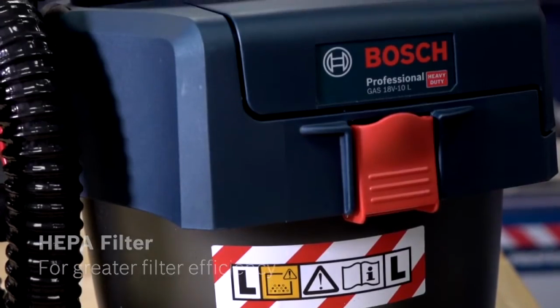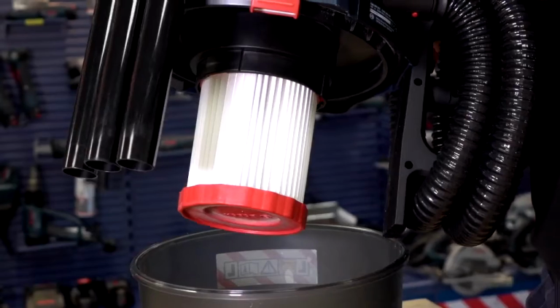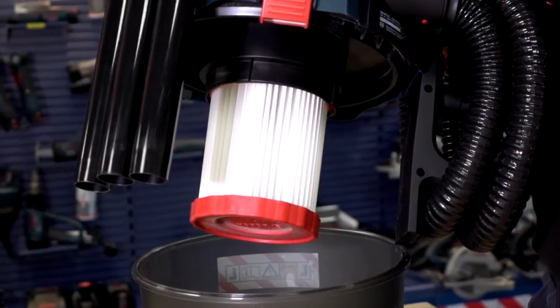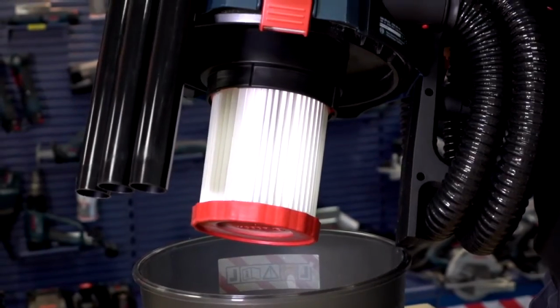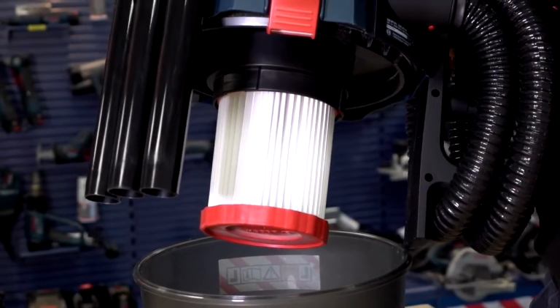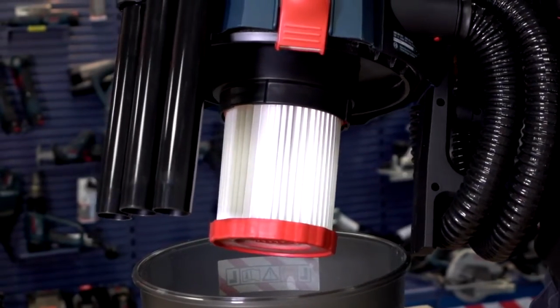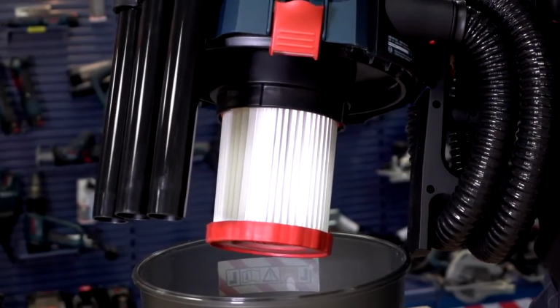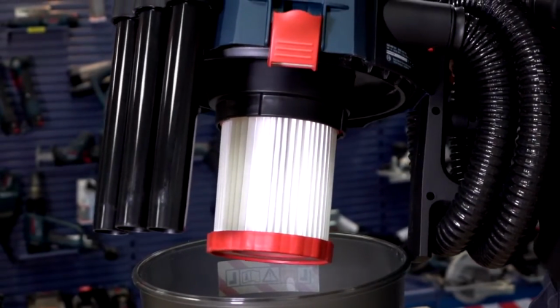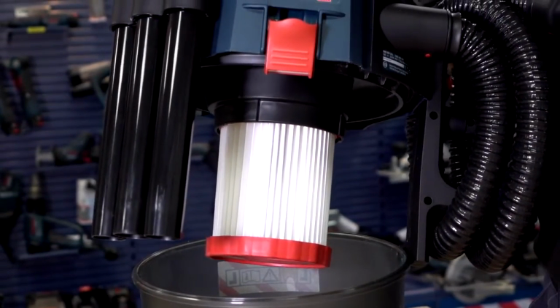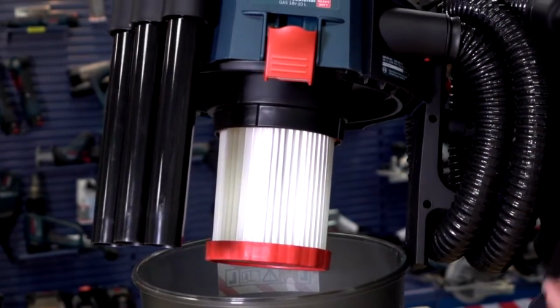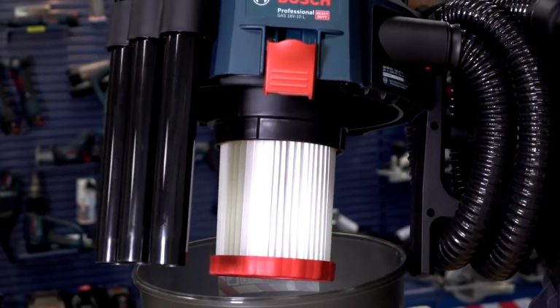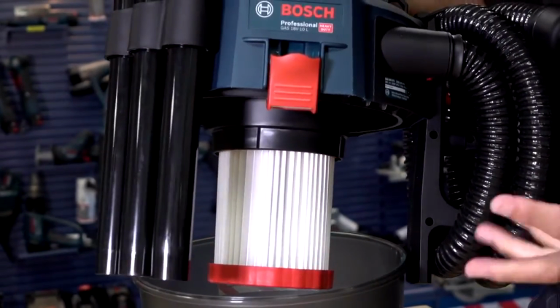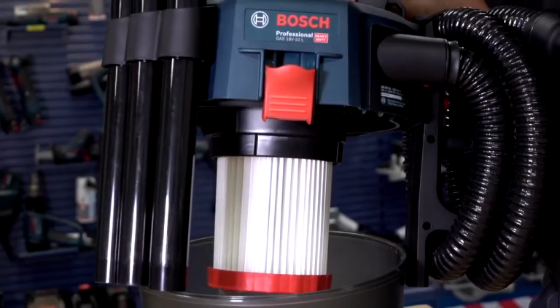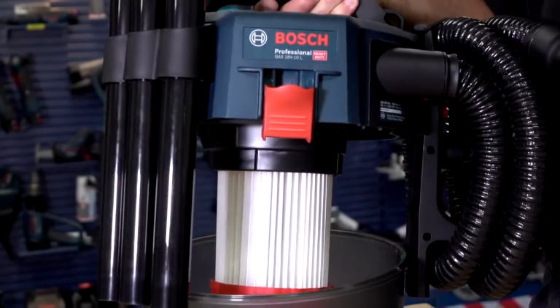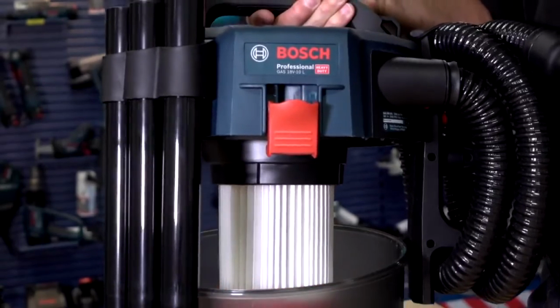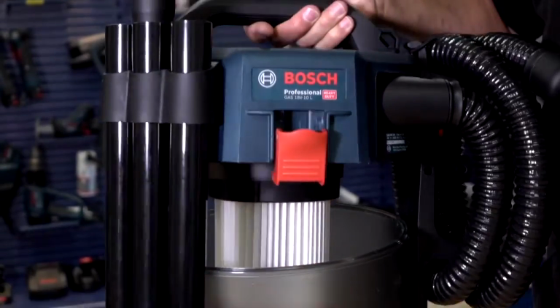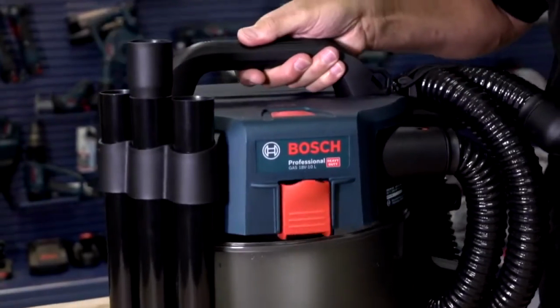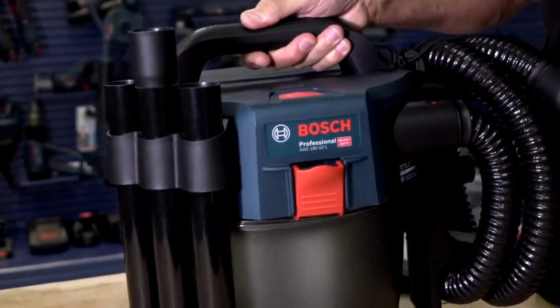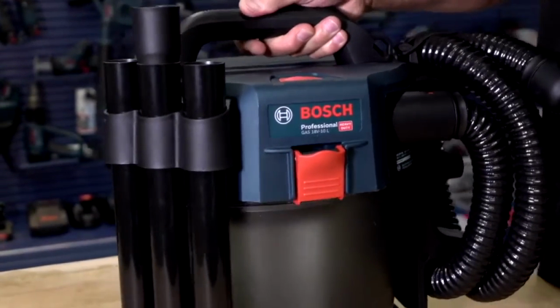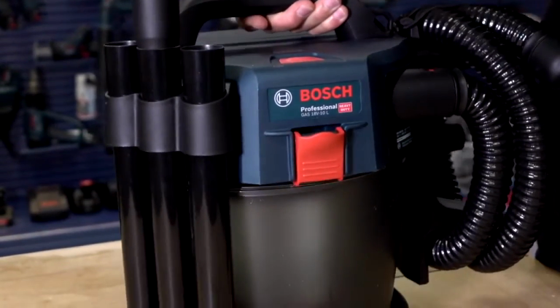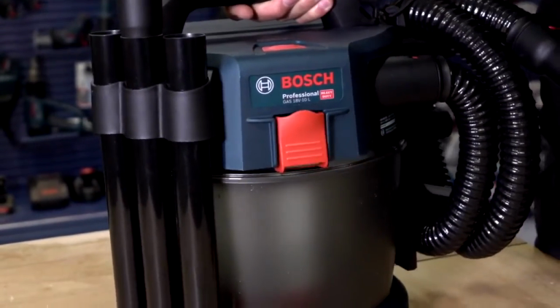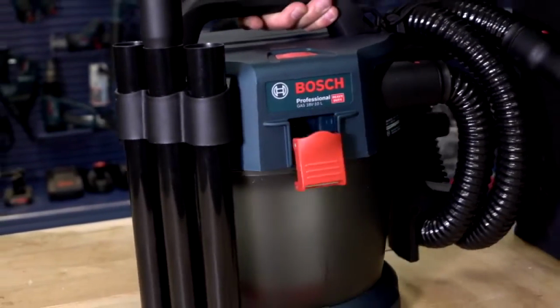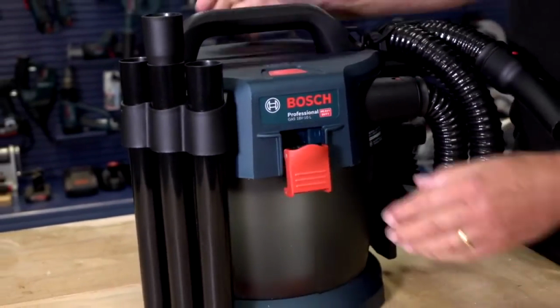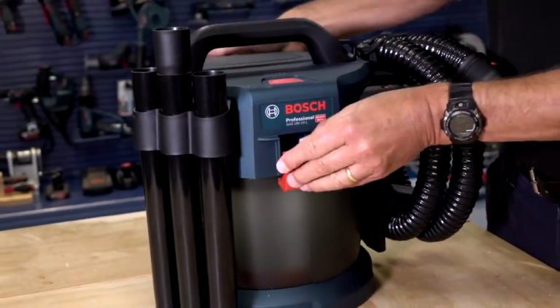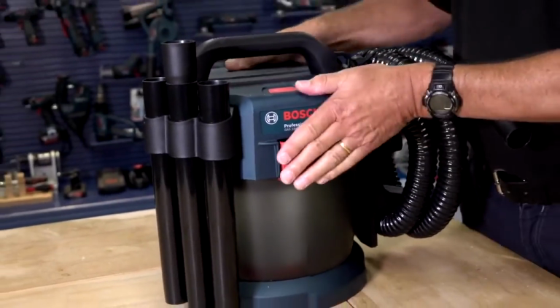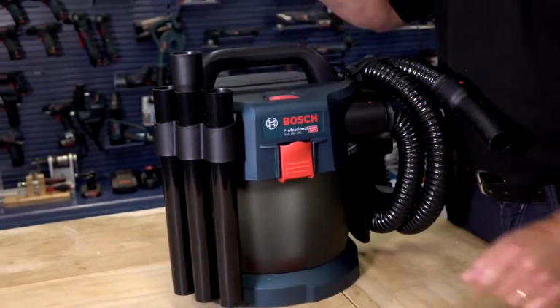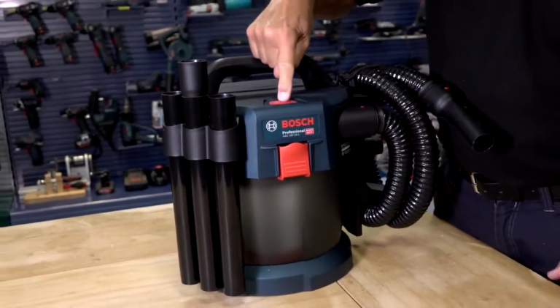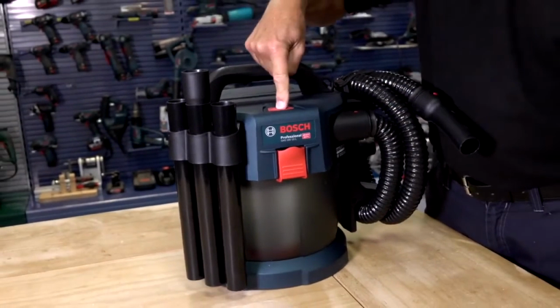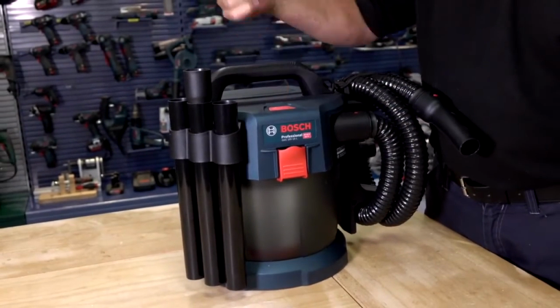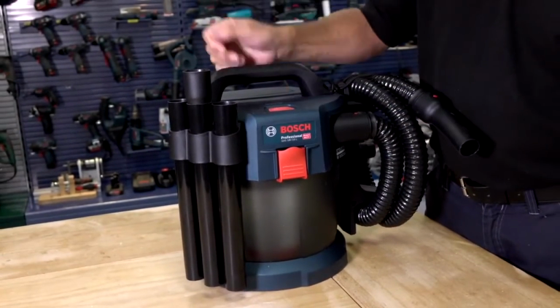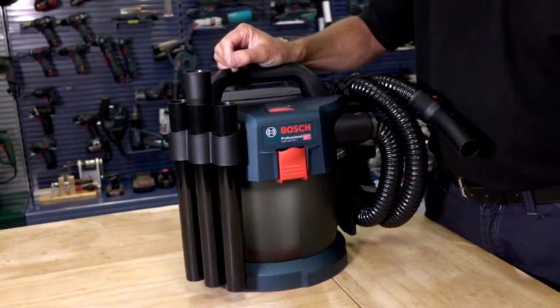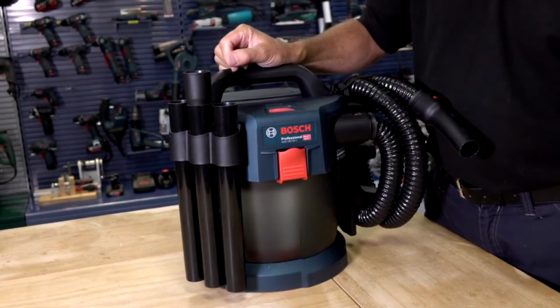This product is a wet dry vac, so it will also be suitable for sucking up spills and small floods, and it's simple to put back together. Push the button and the product's running.